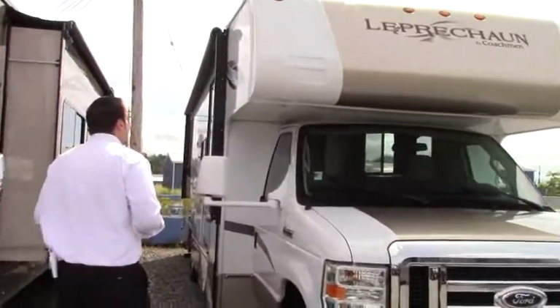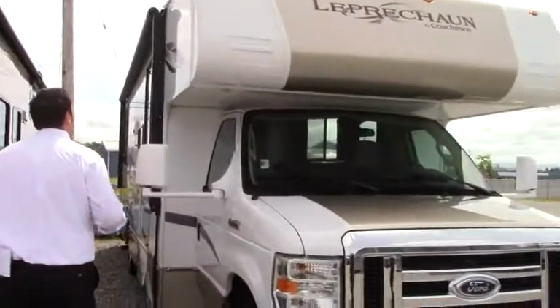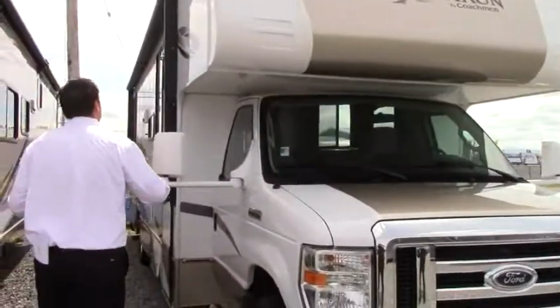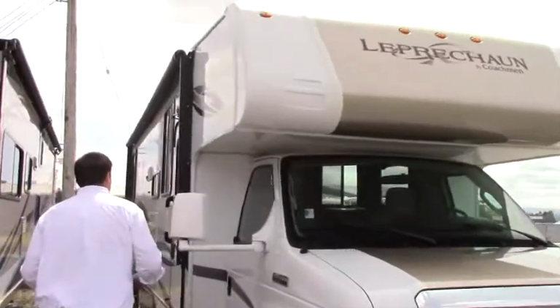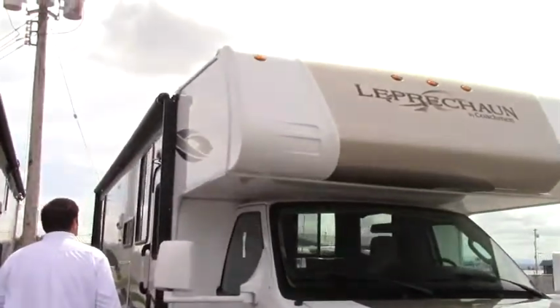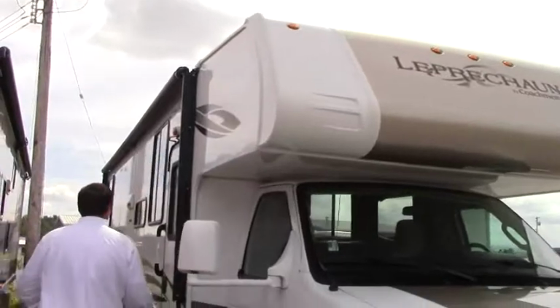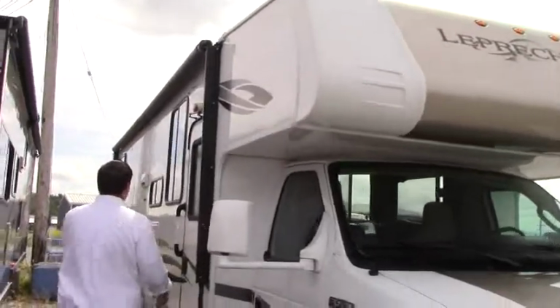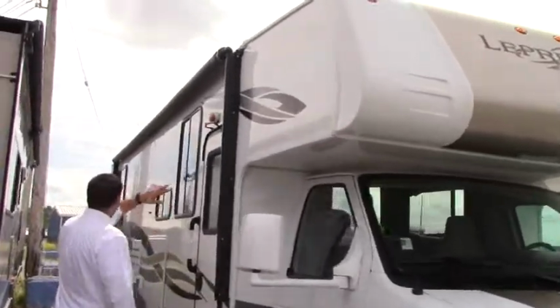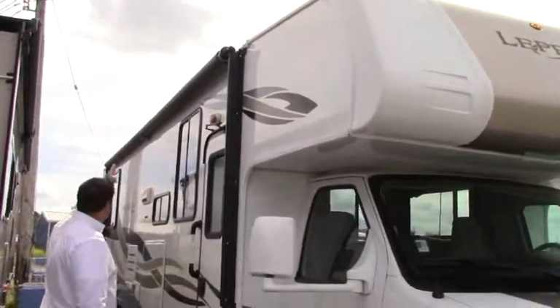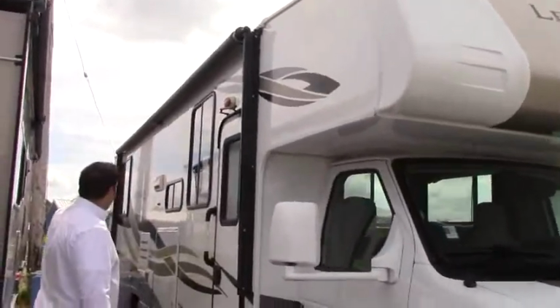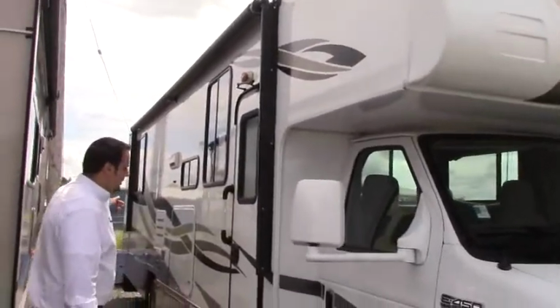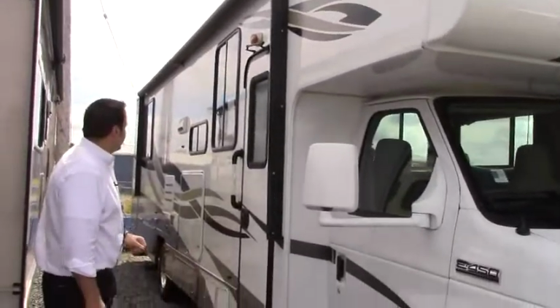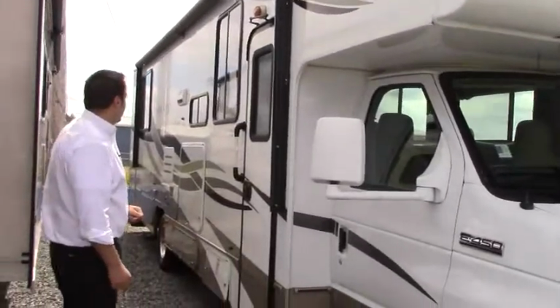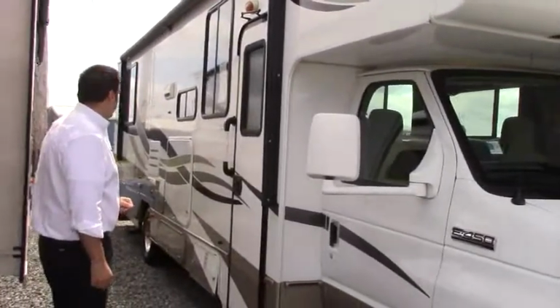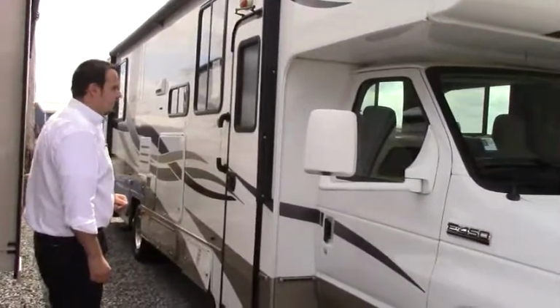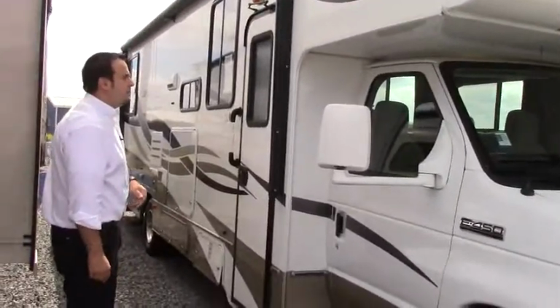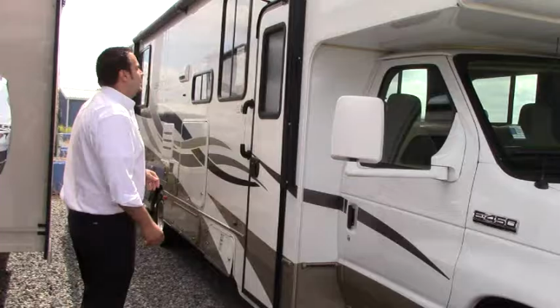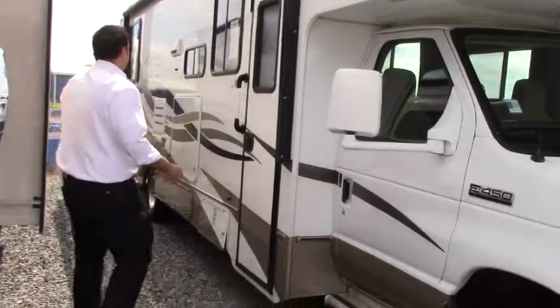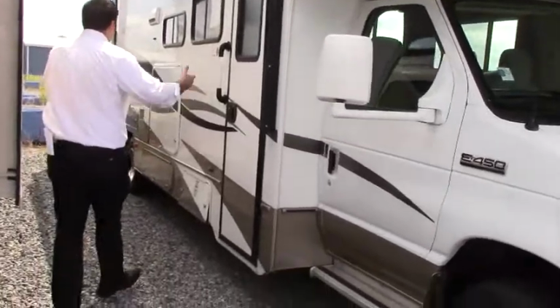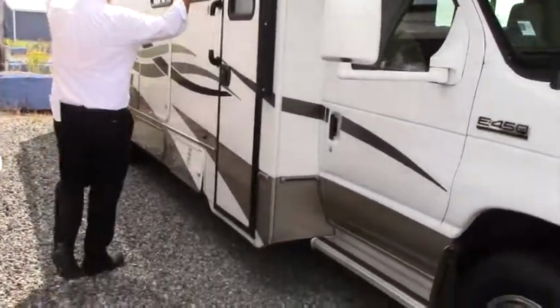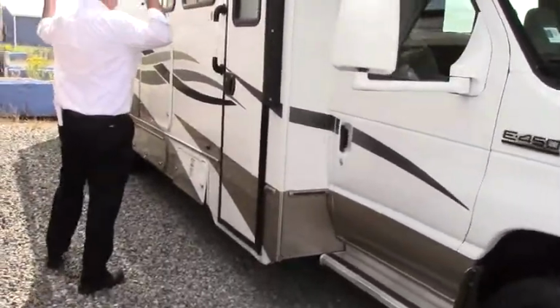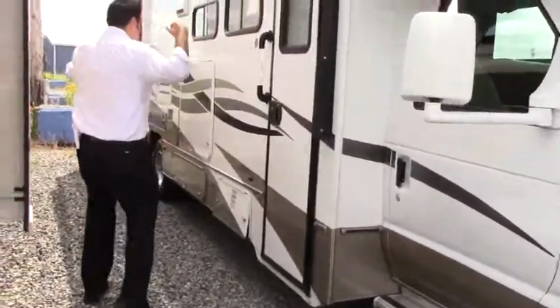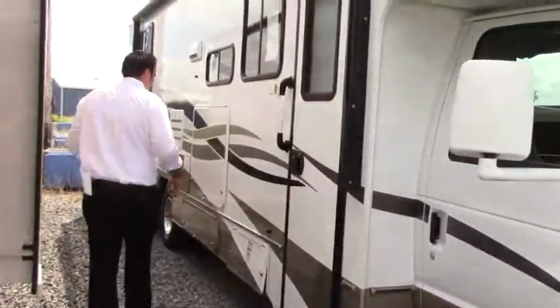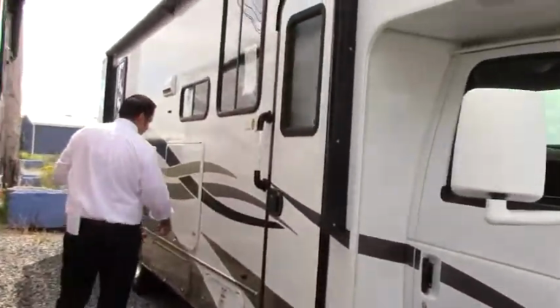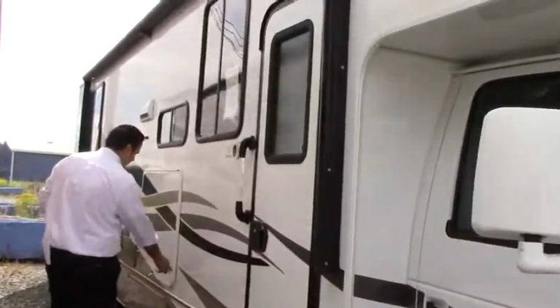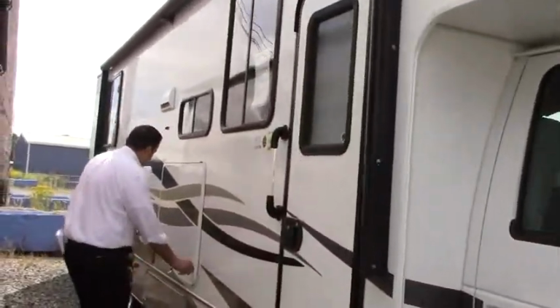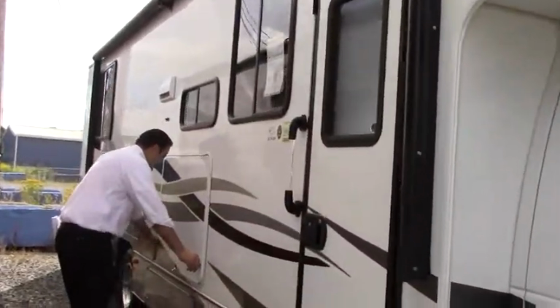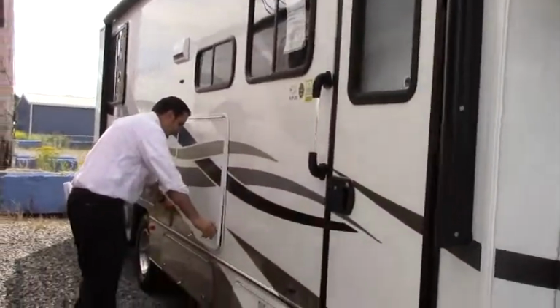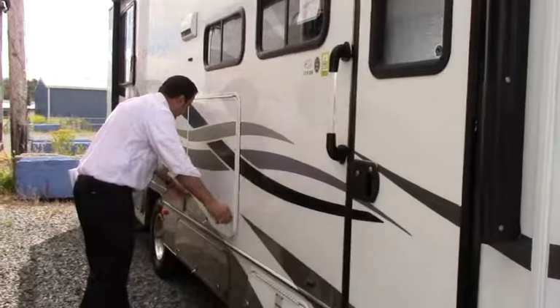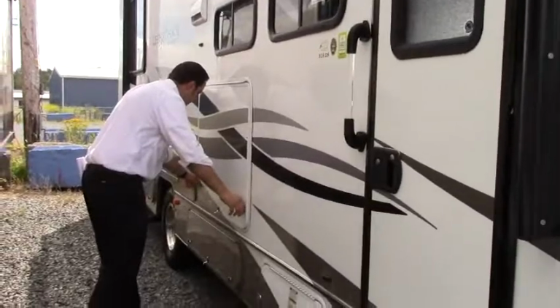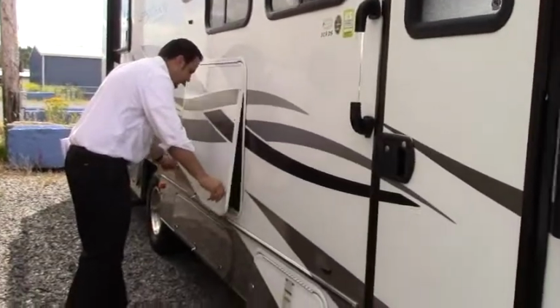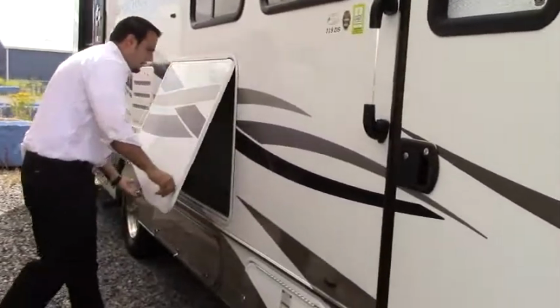You'll notice you'll have a nice full power awning down the side of the coach. This really extends out over 8 feet, giving you a lot of space under here on those rainy or really sunny days.